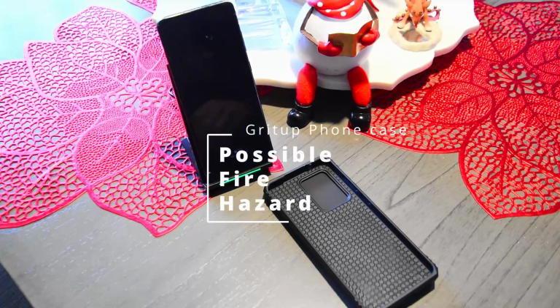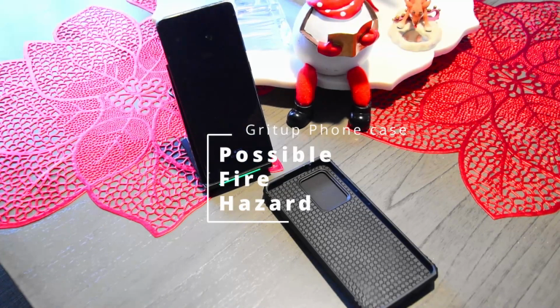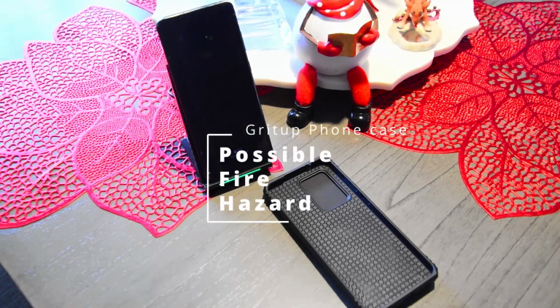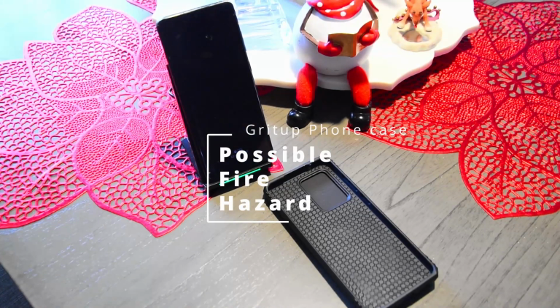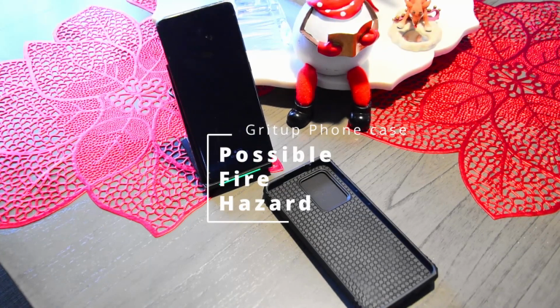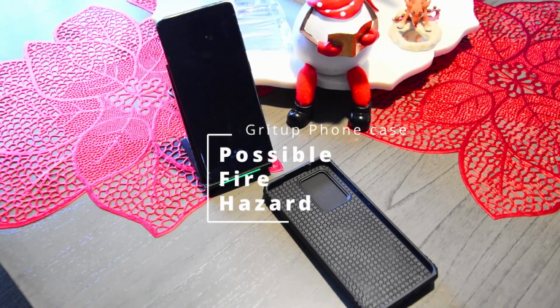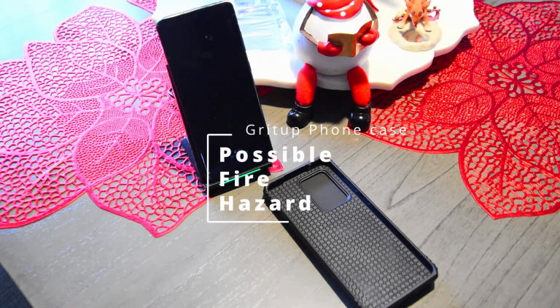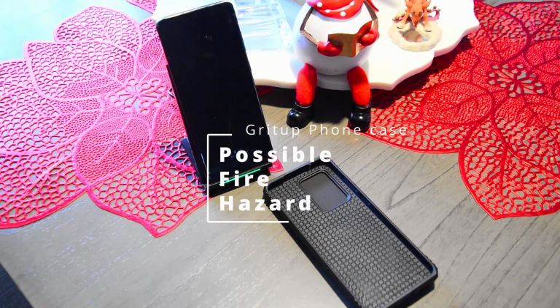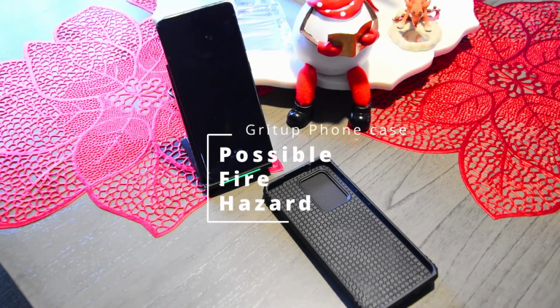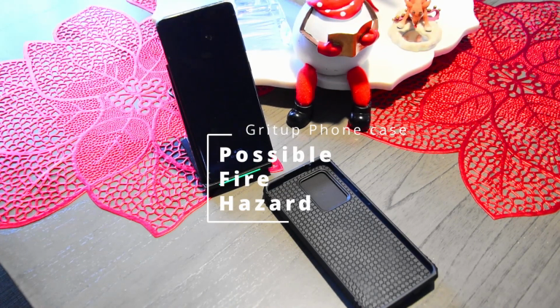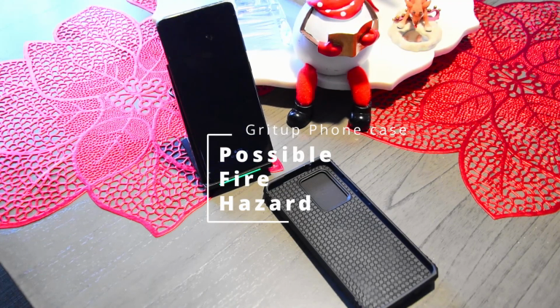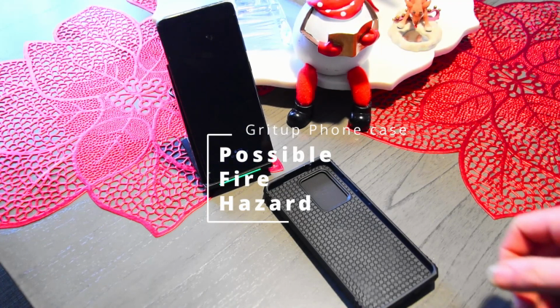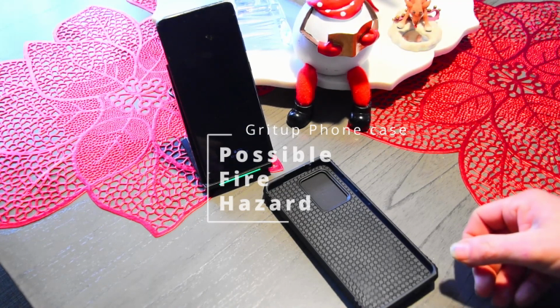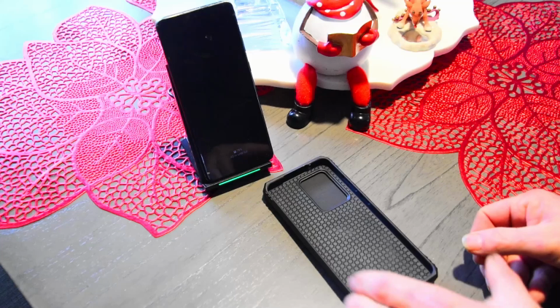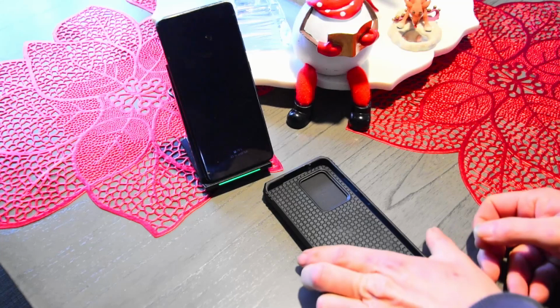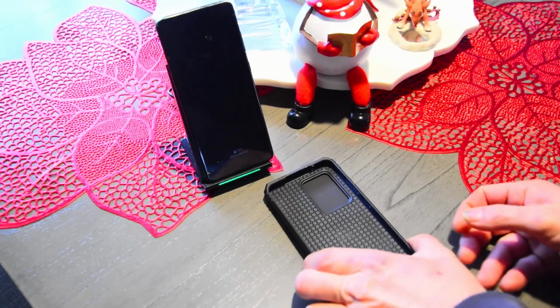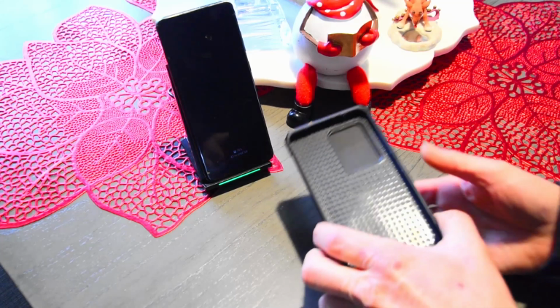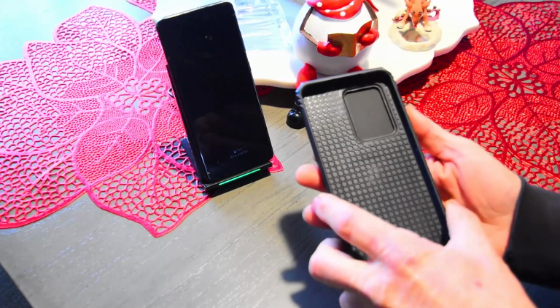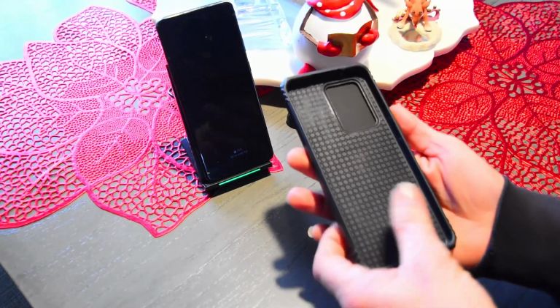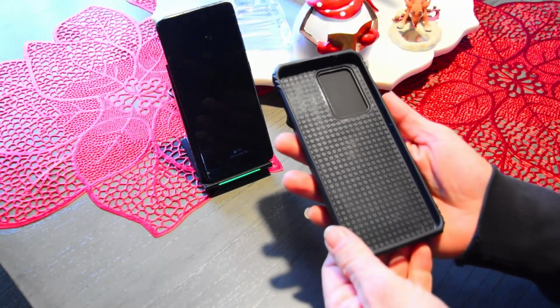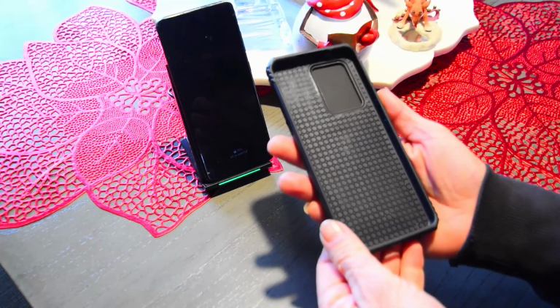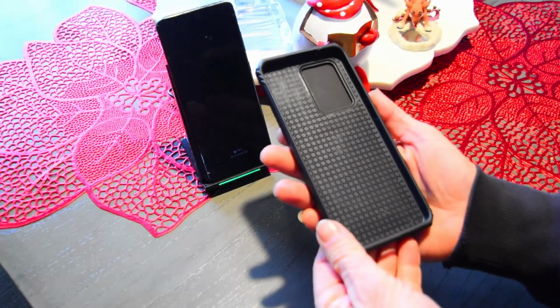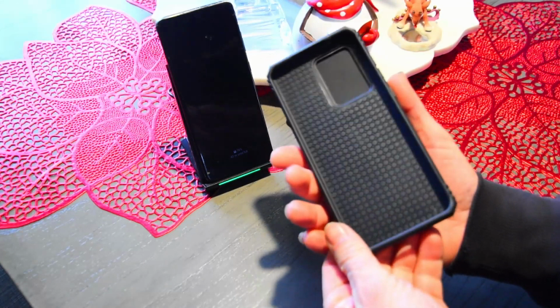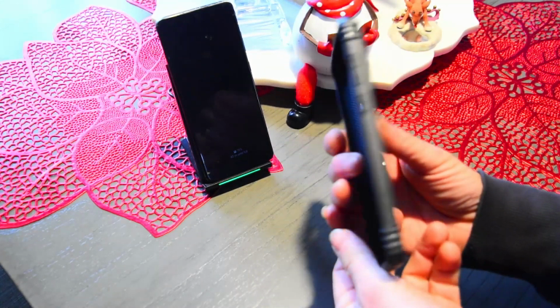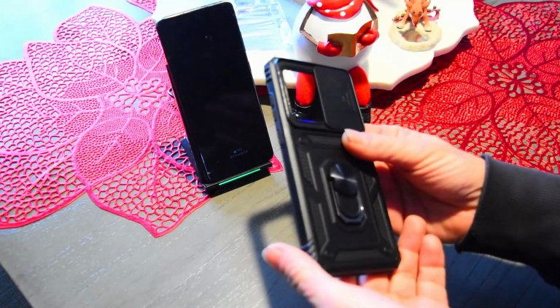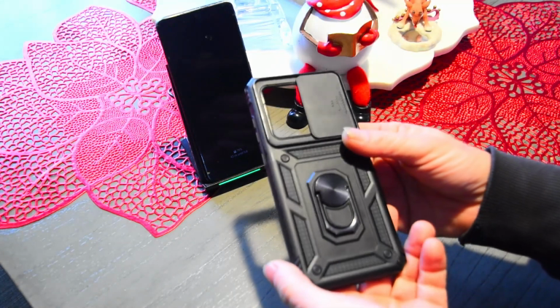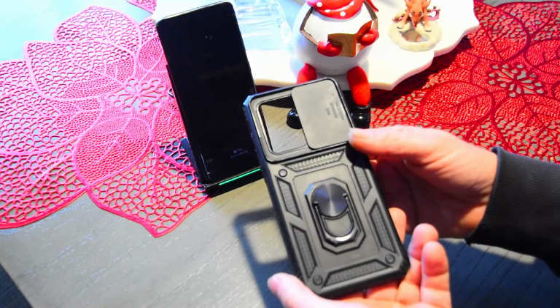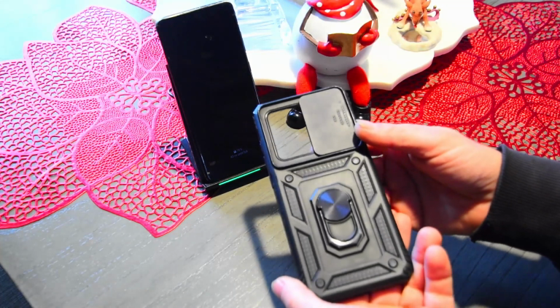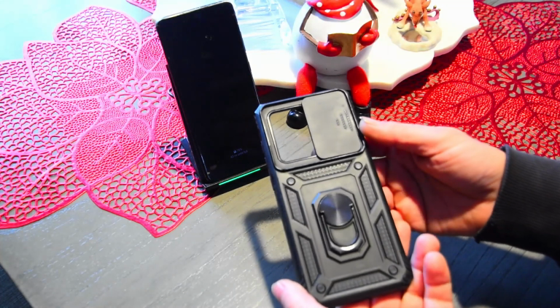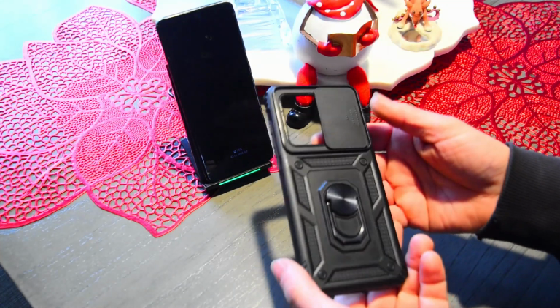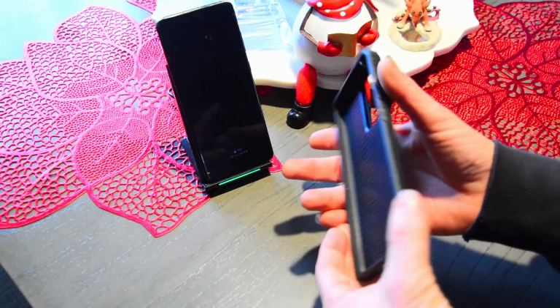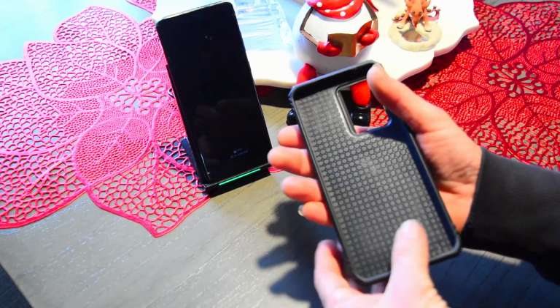Hey everybody, Shu here. Just figured I'd do a little quick review and a PSA on these little Gitrup phone cases.